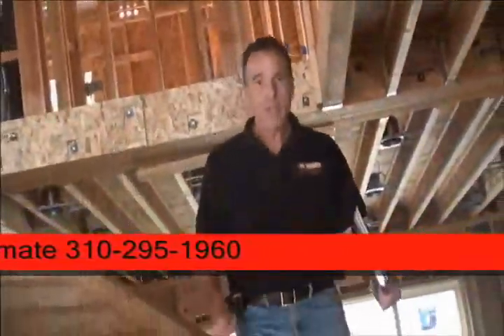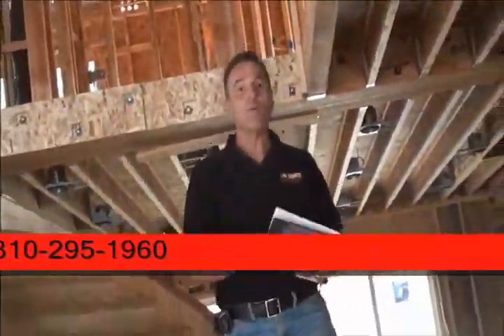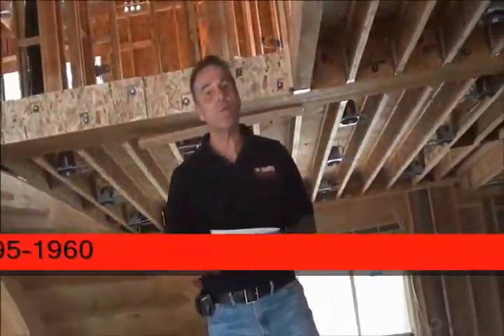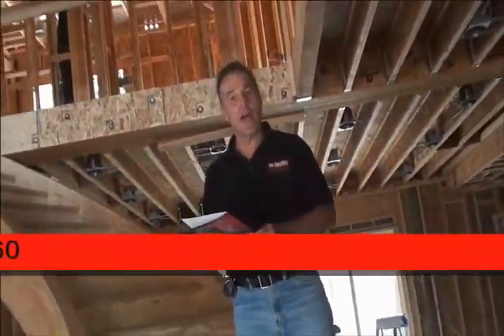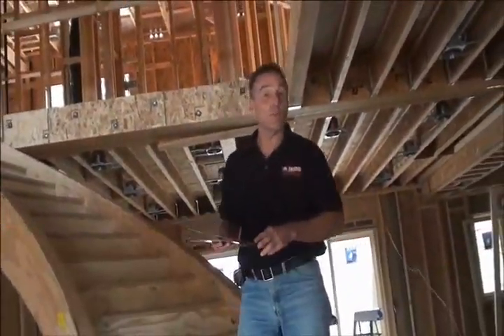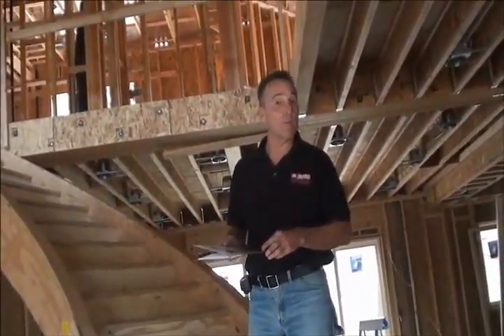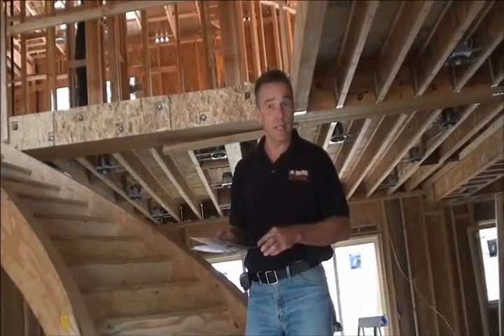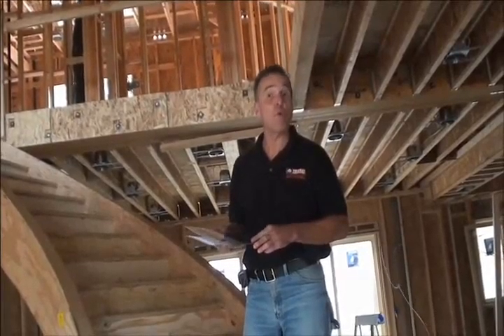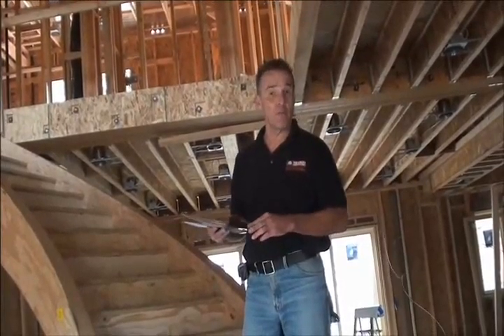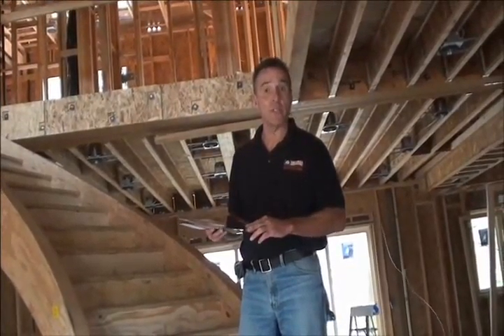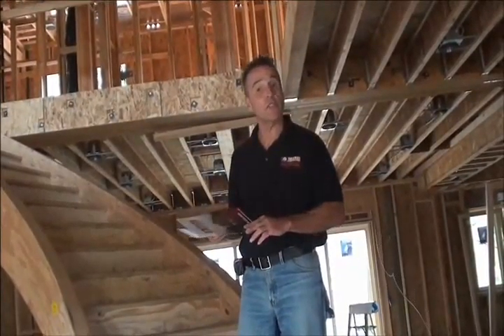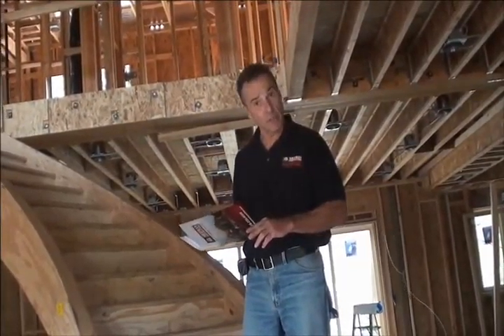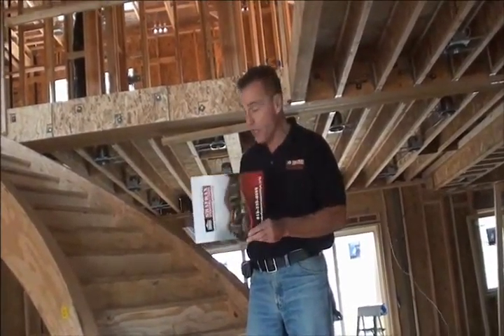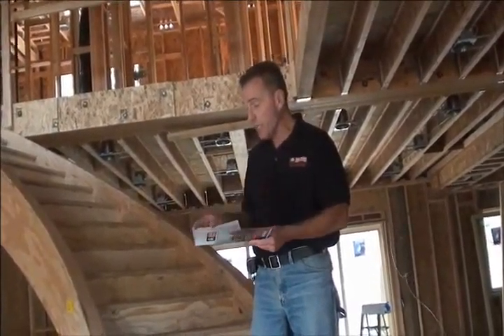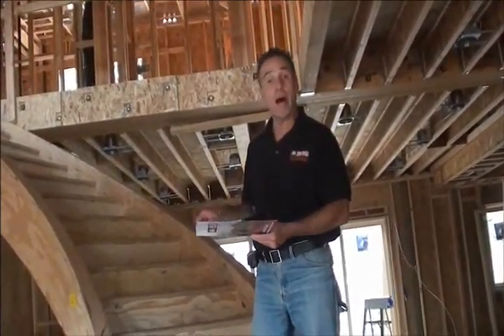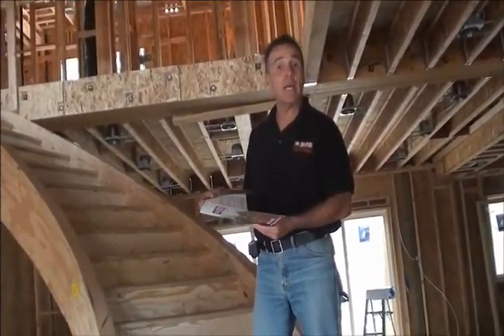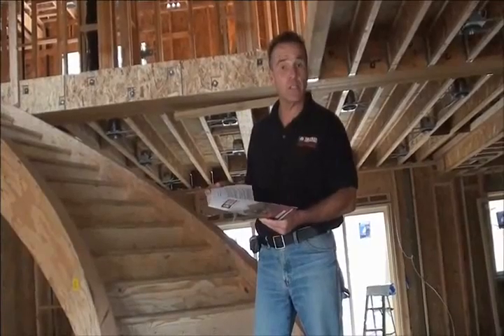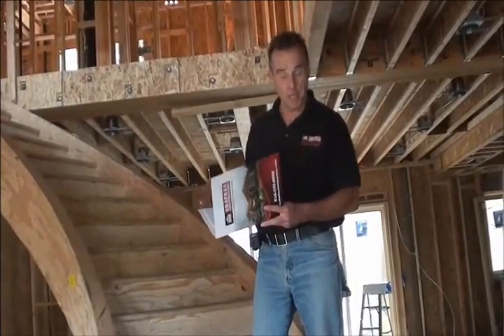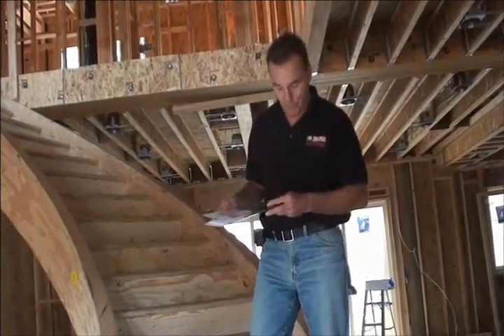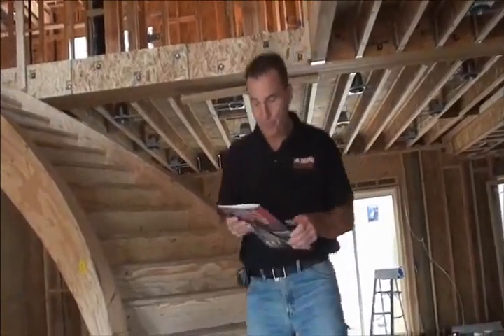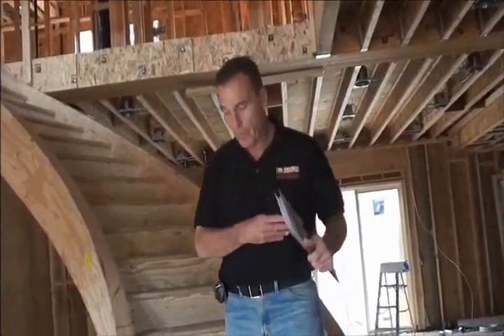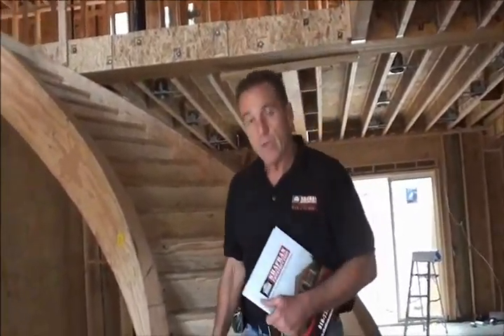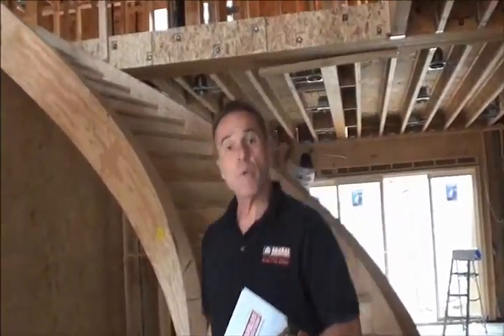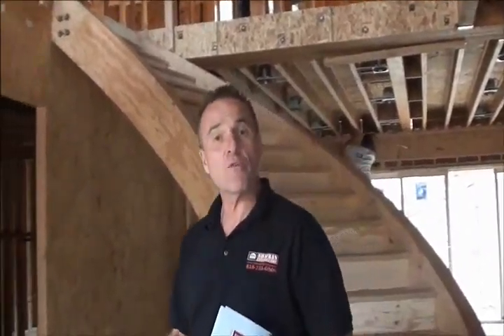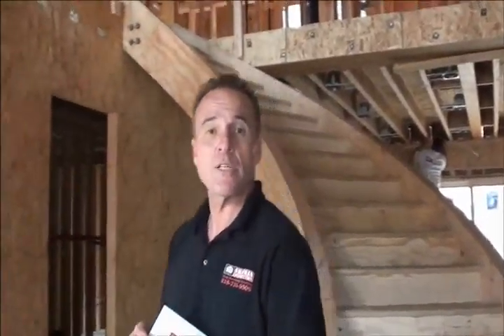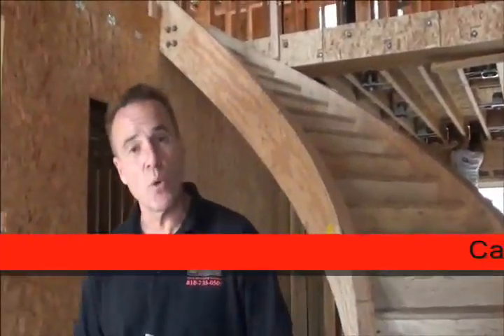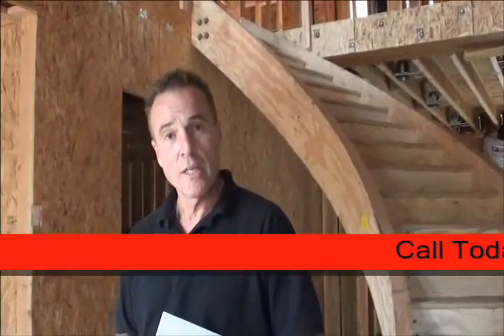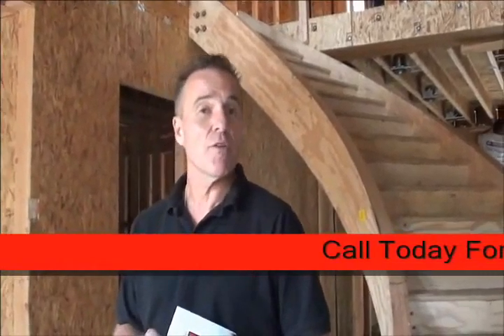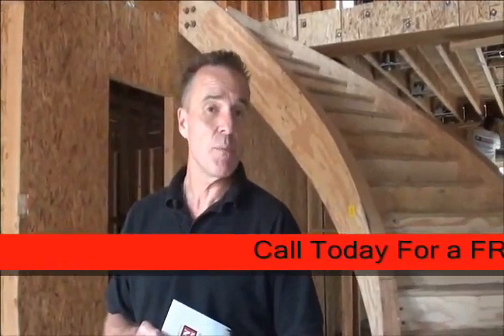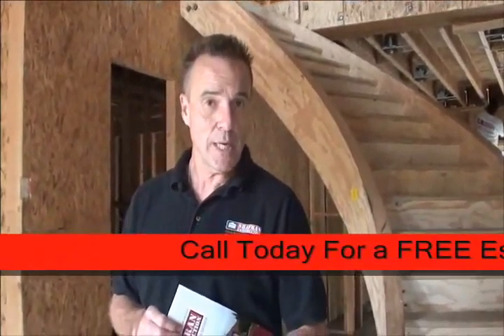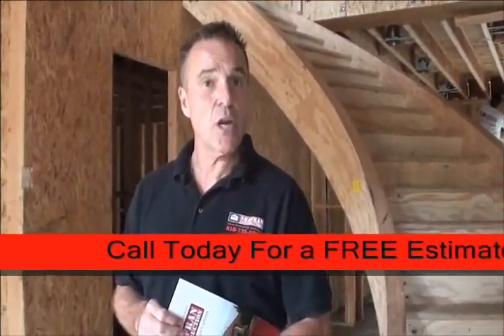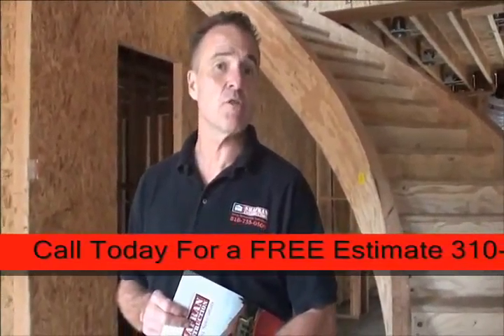When we first meet with our clients, you will be presented with a packet of informative information containing Chaffron Construction's history, bonding, and license information. Thank you for joining us on a tour of another soon-to-be-completed Chaffron Construction home.